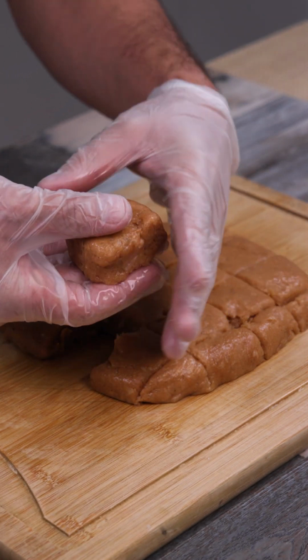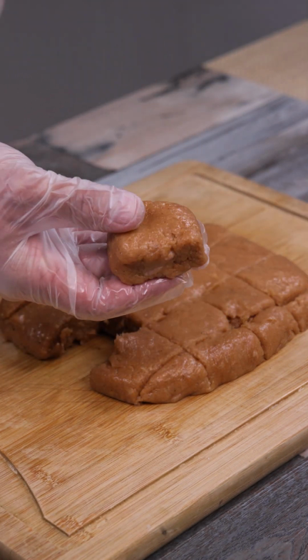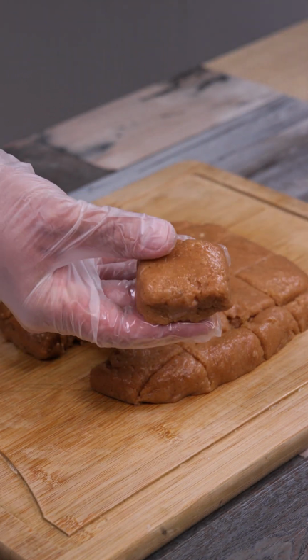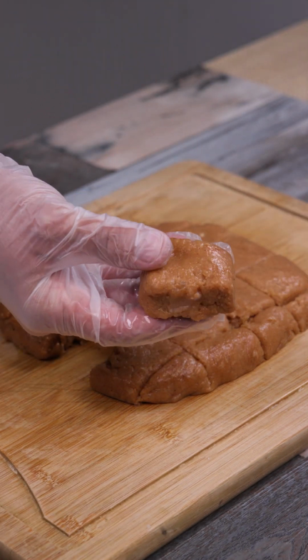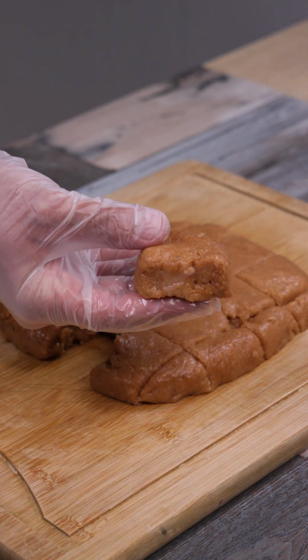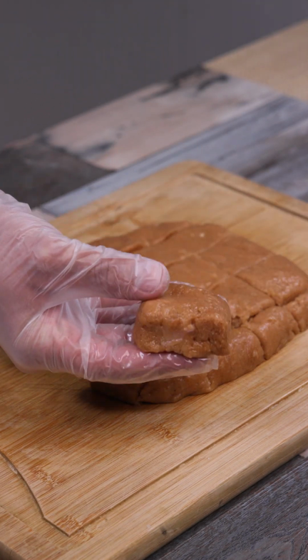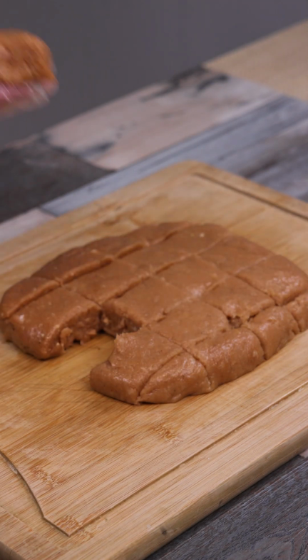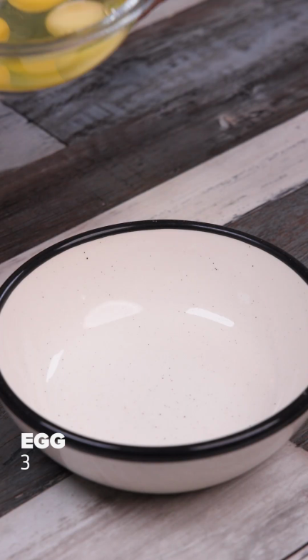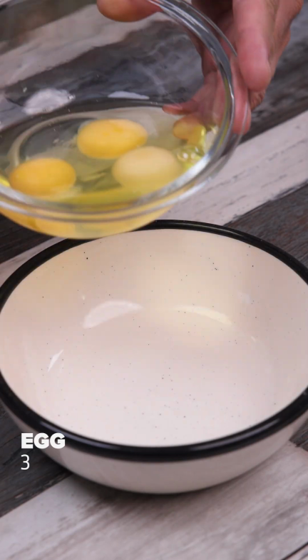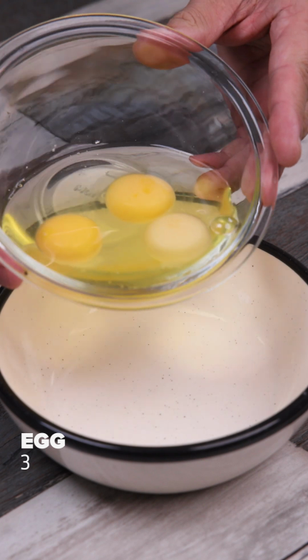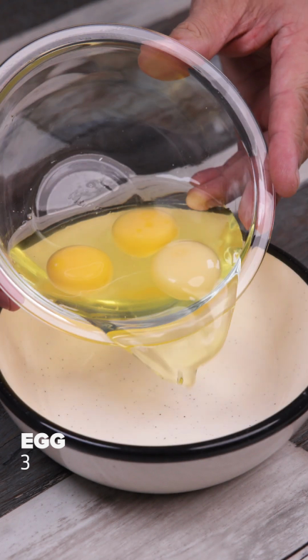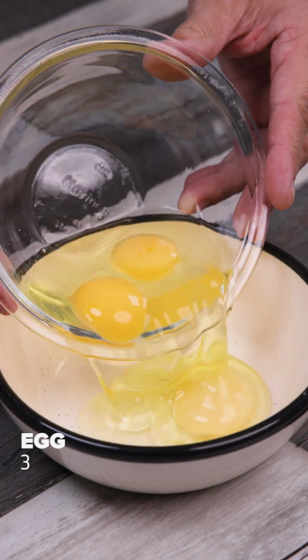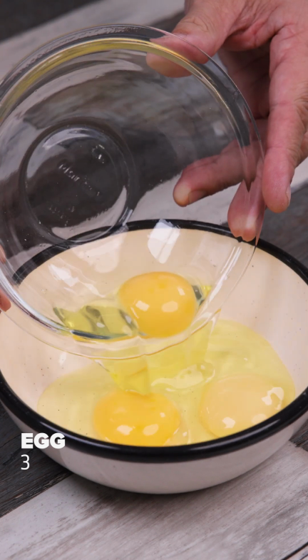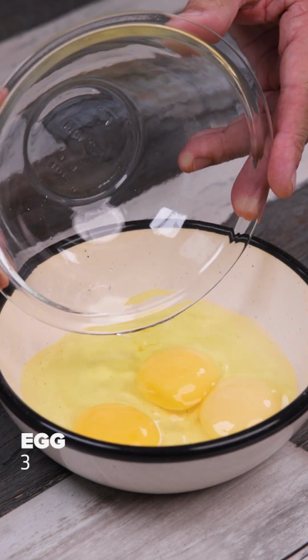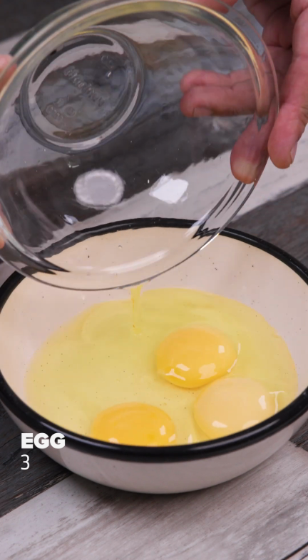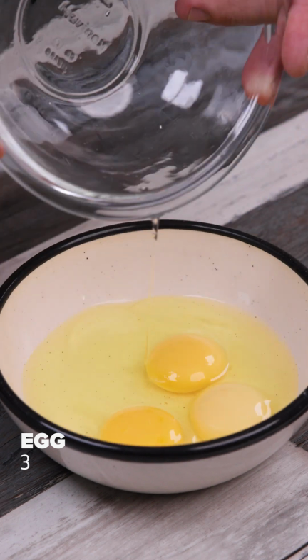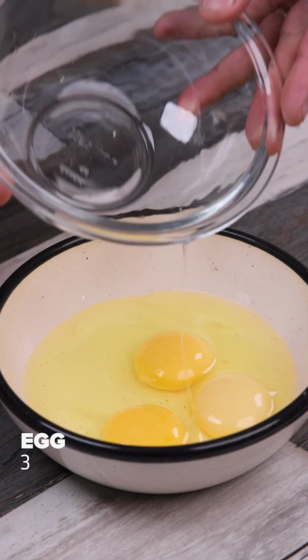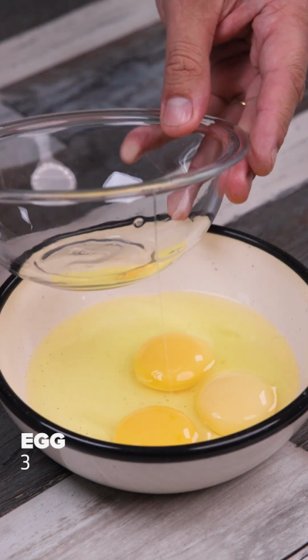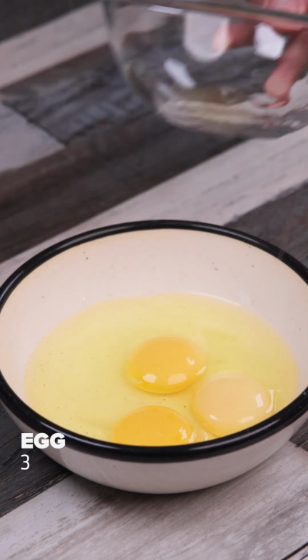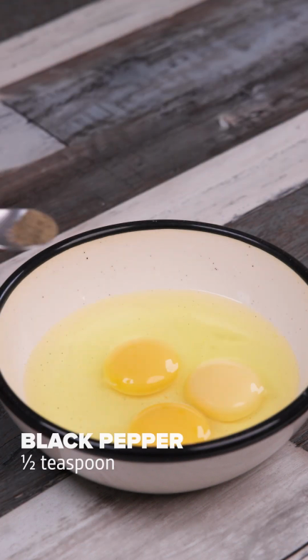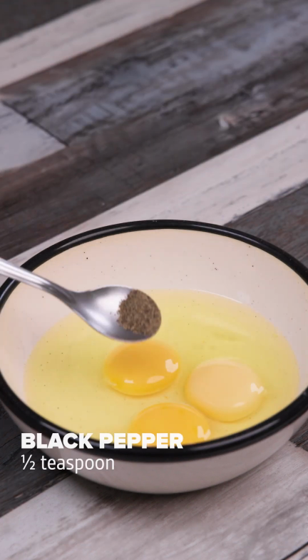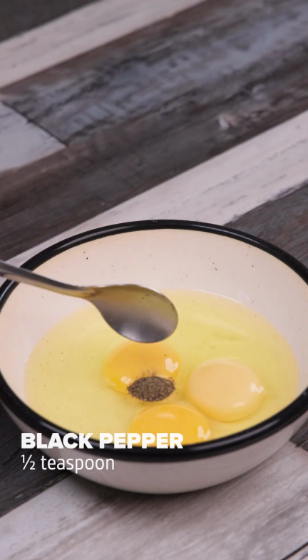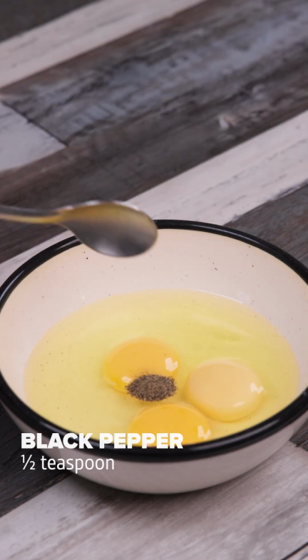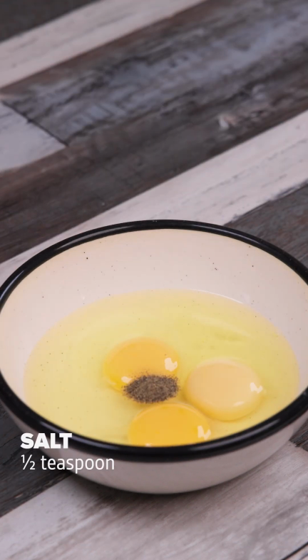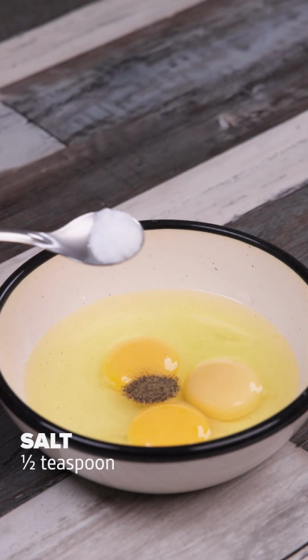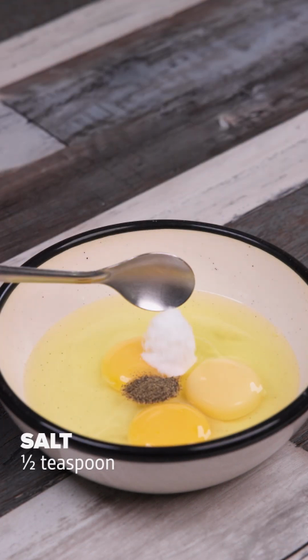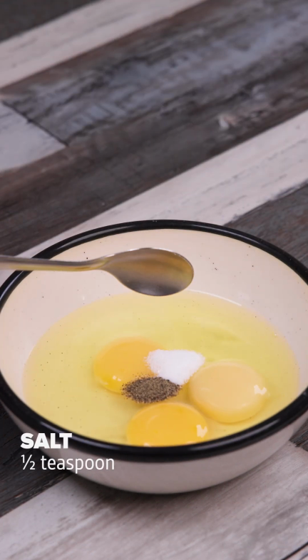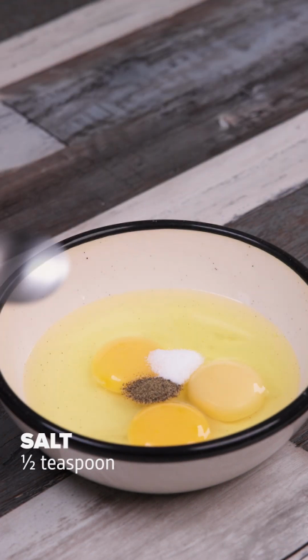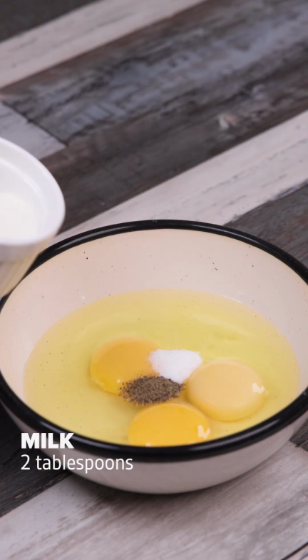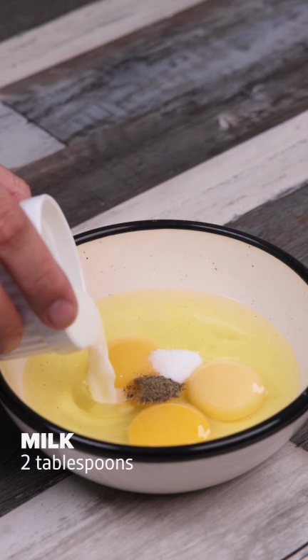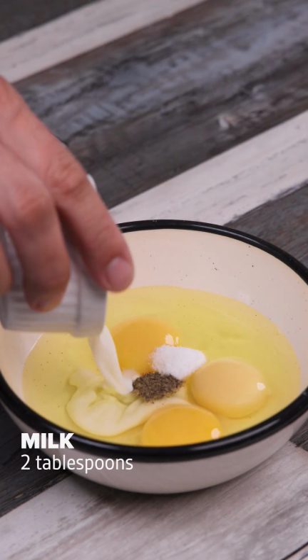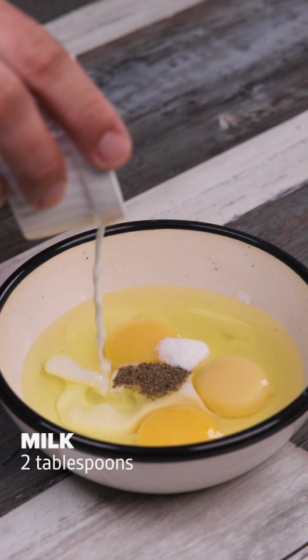In this bowl, I'll add 3 eggs, half a teaspoon of black pepper, half a teaspoon of salt, 2 tablespoons of milk and beat well.